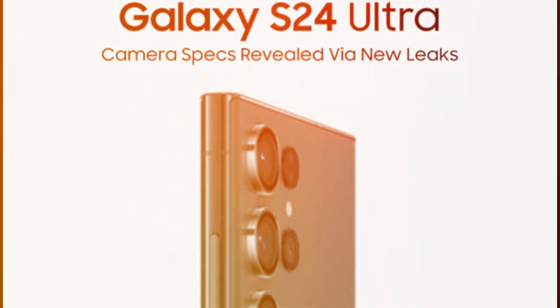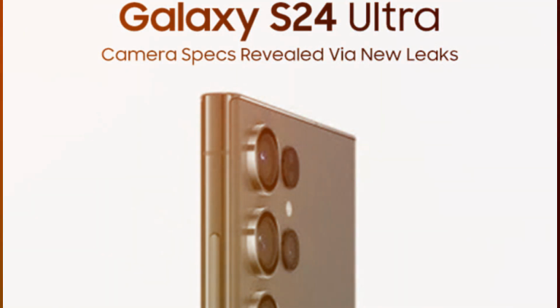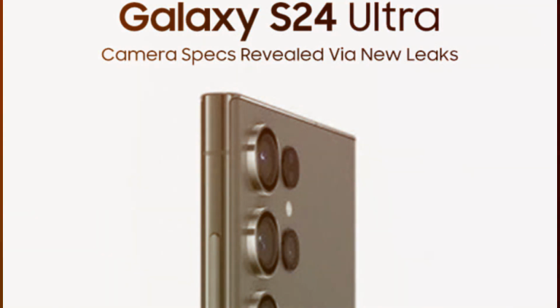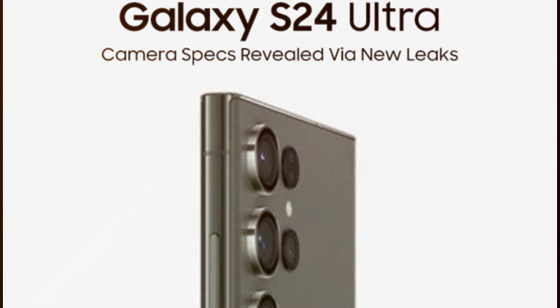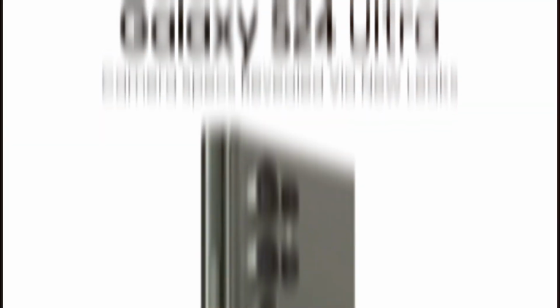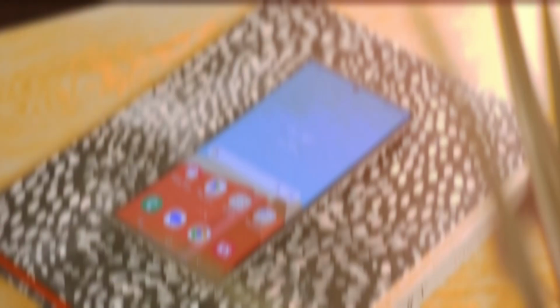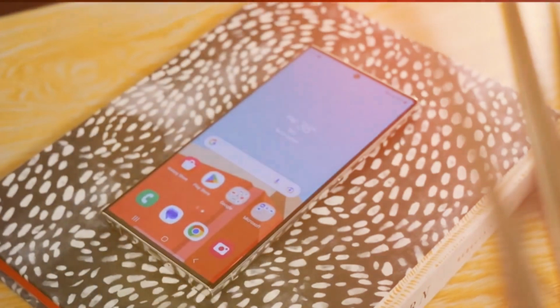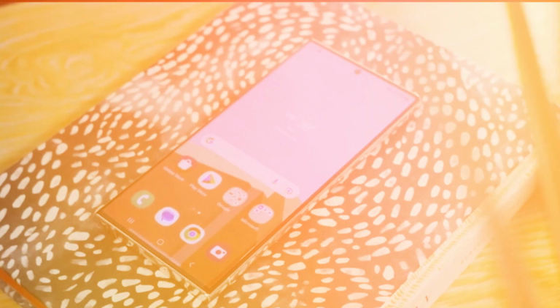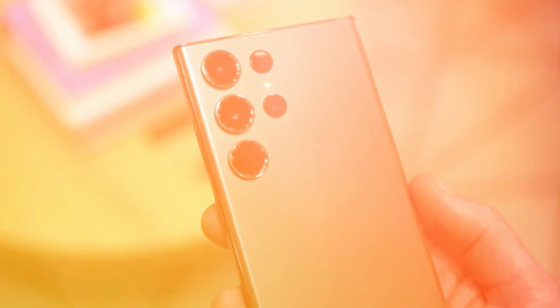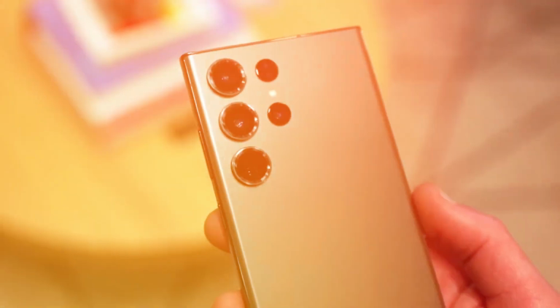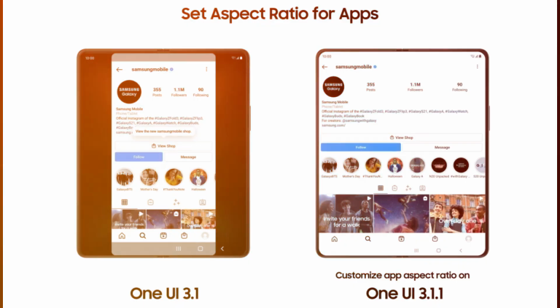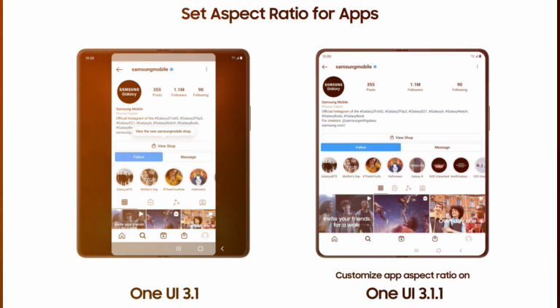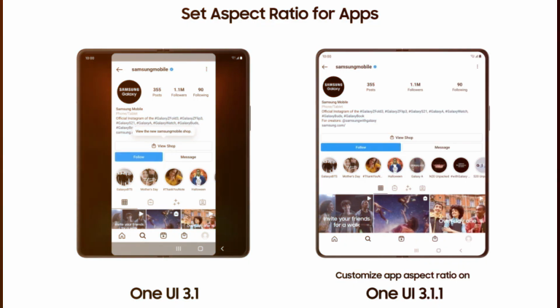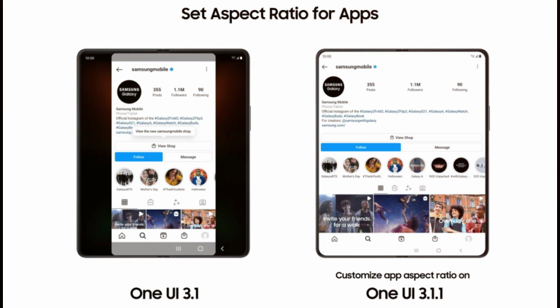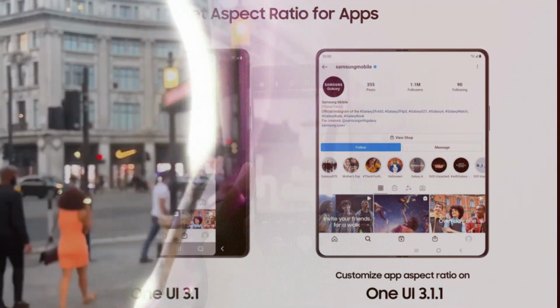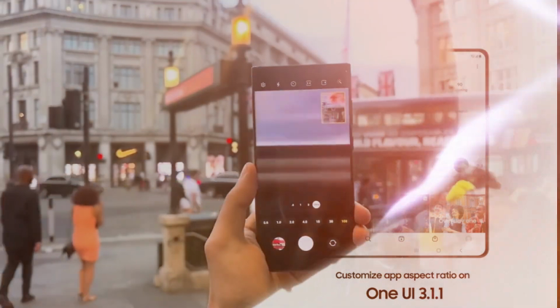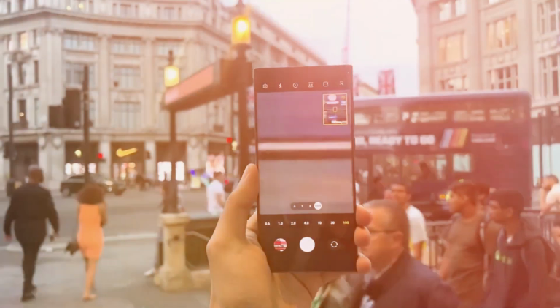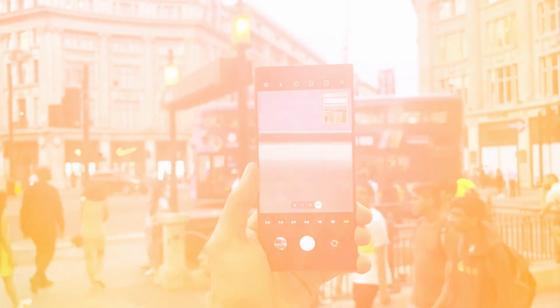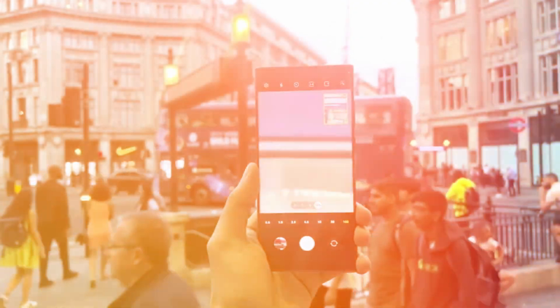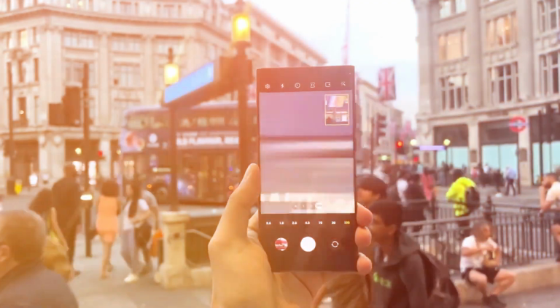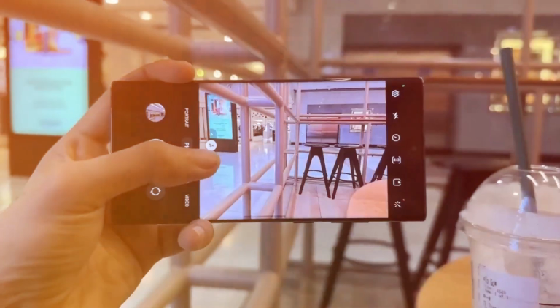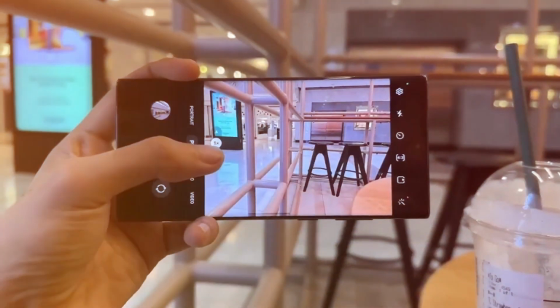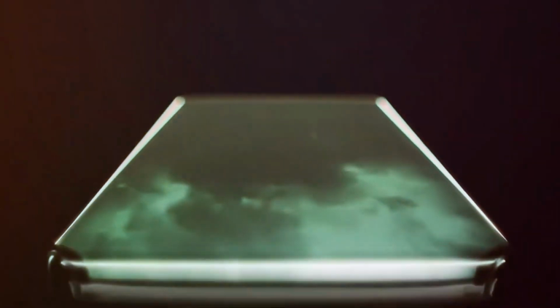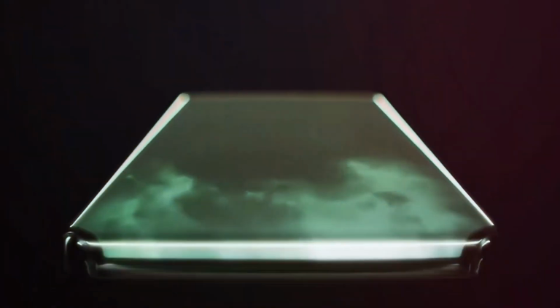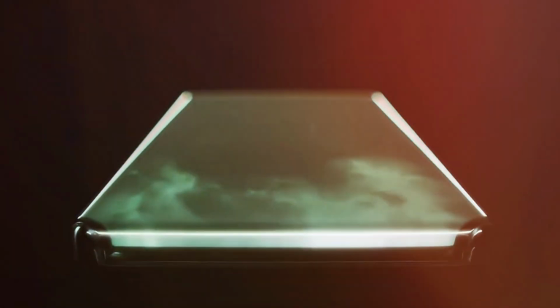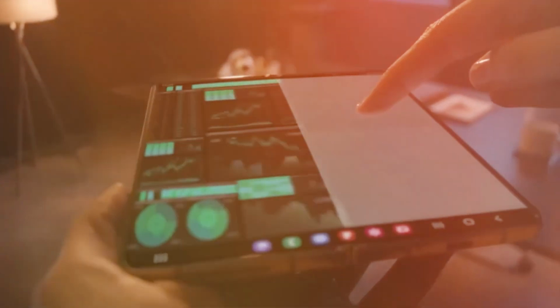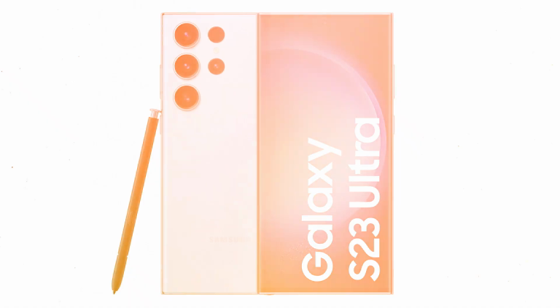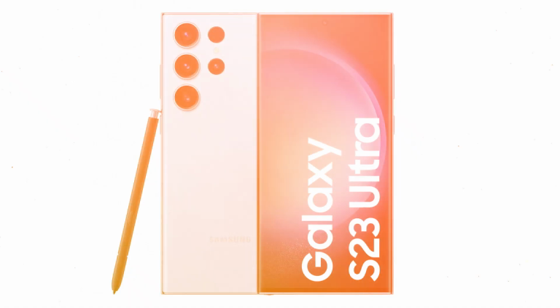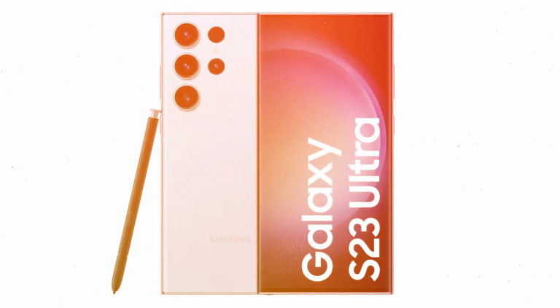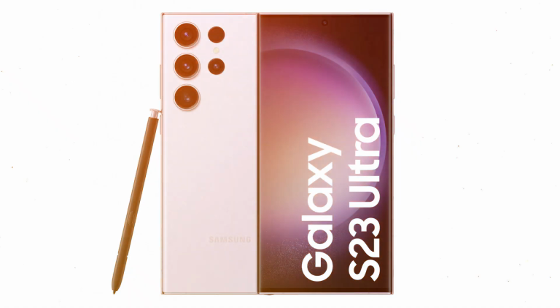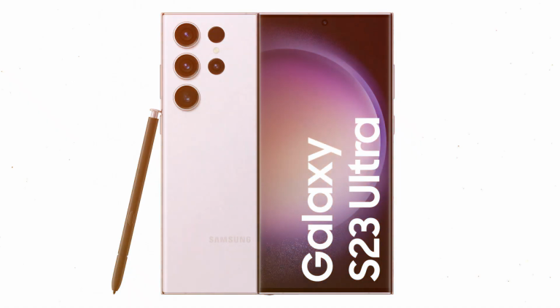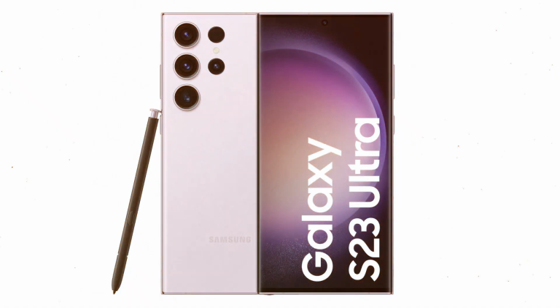Originally showcased on the Taiwanese platform So's website, the live images deliver a comprehensive side-by-side comparison, putting the S23 Ultra in direct contrast.